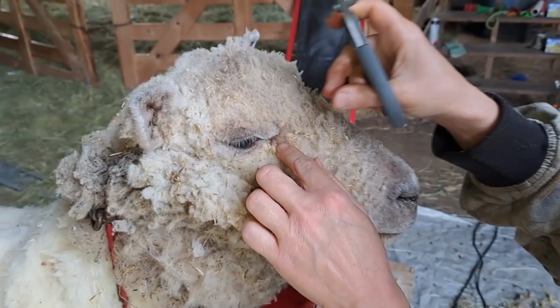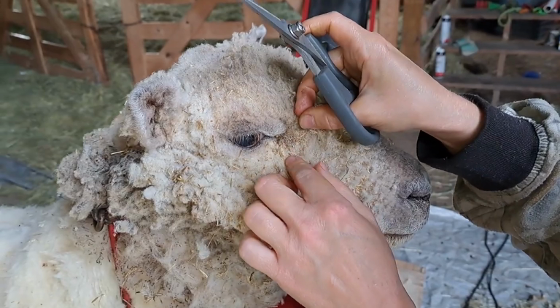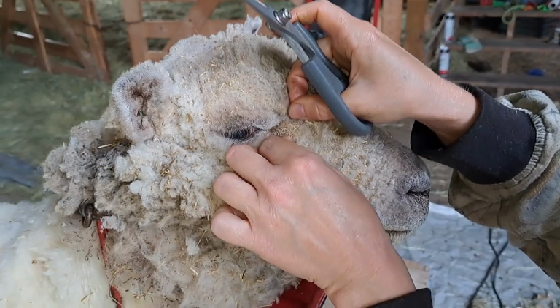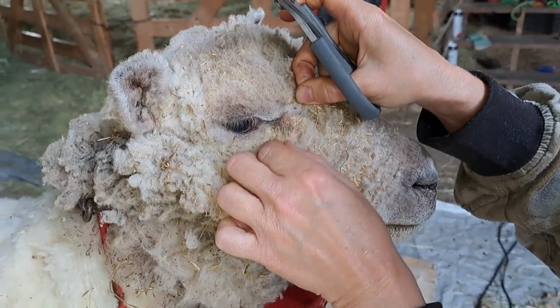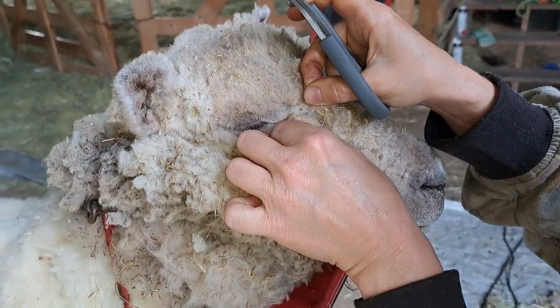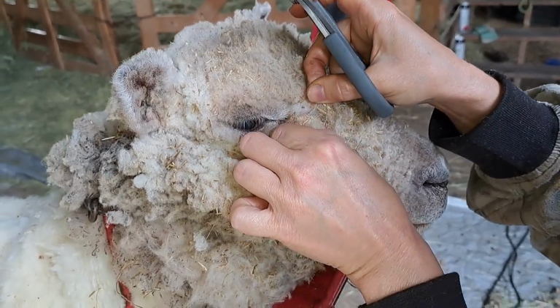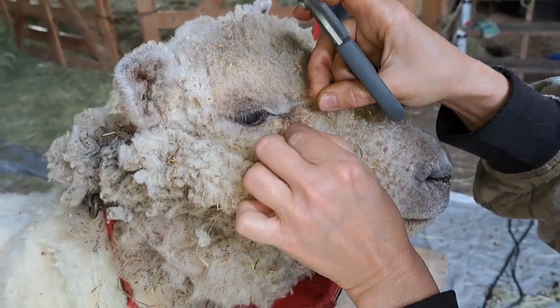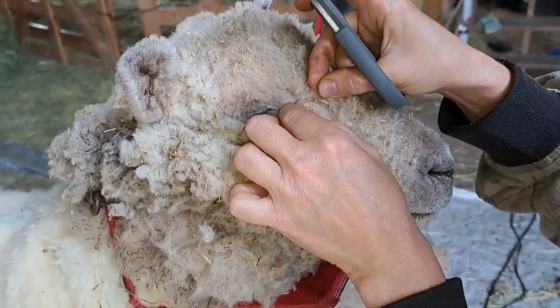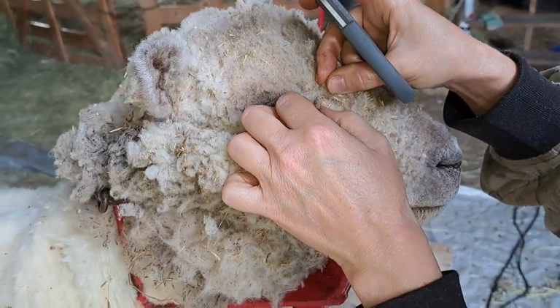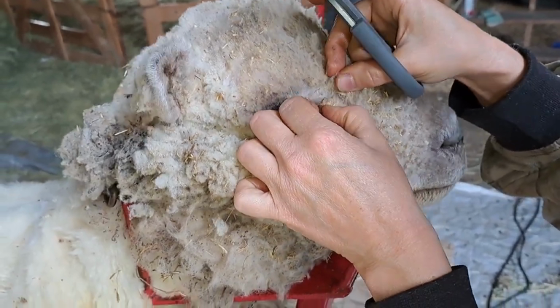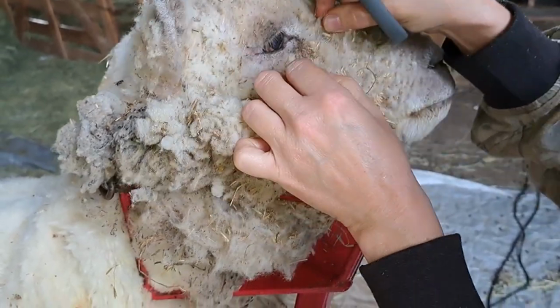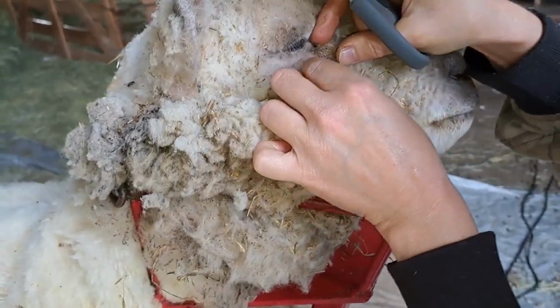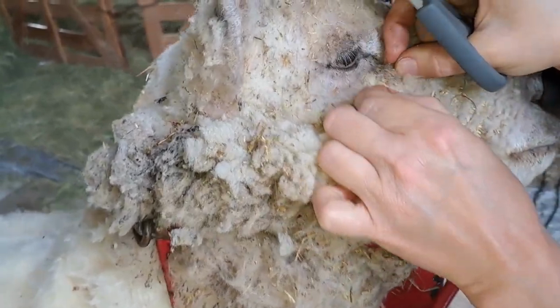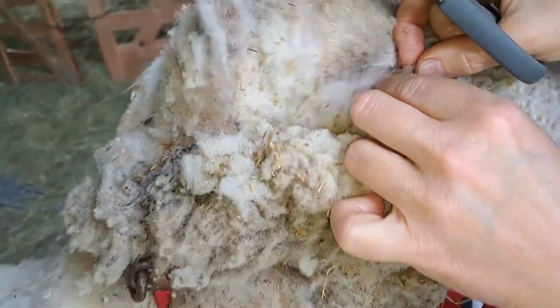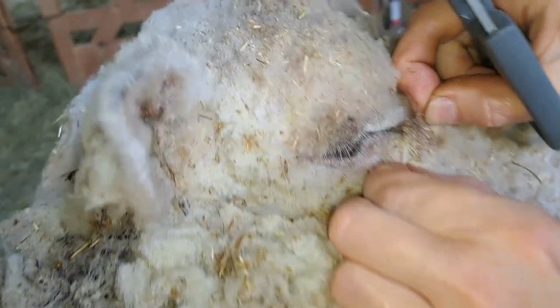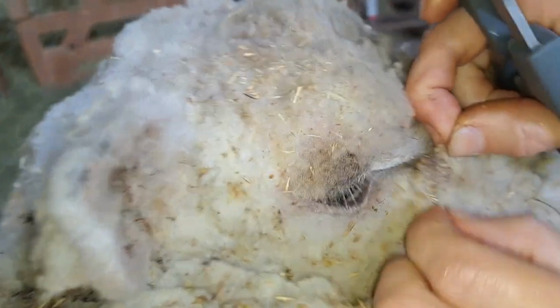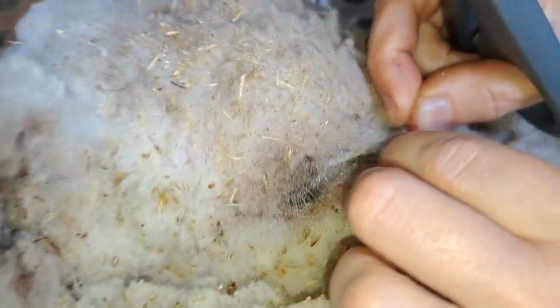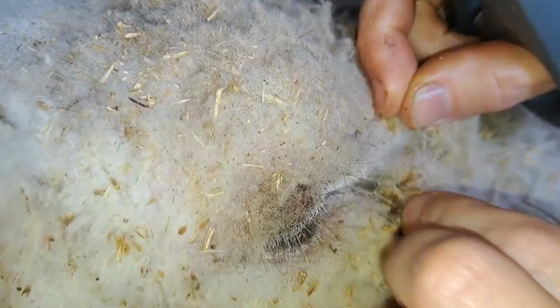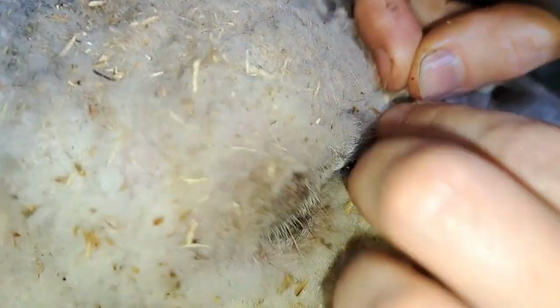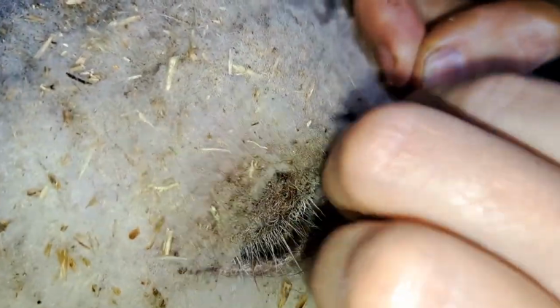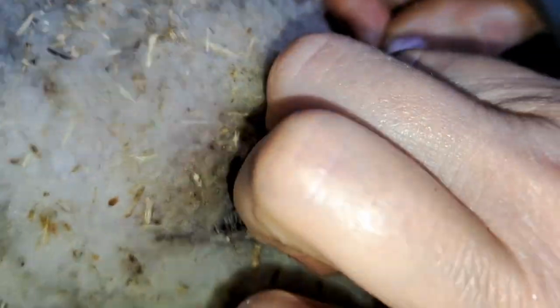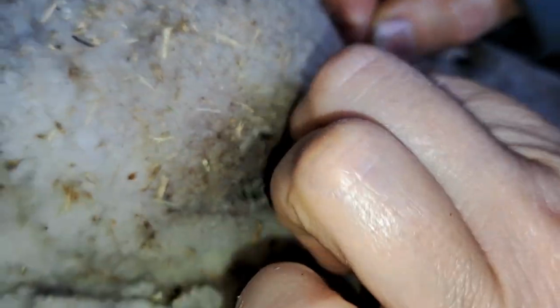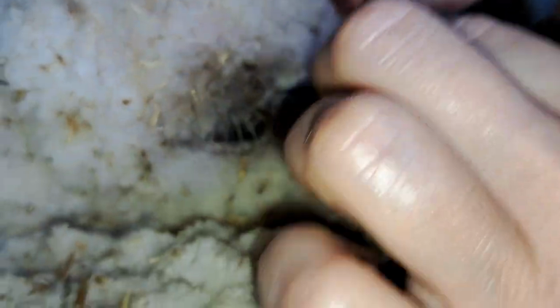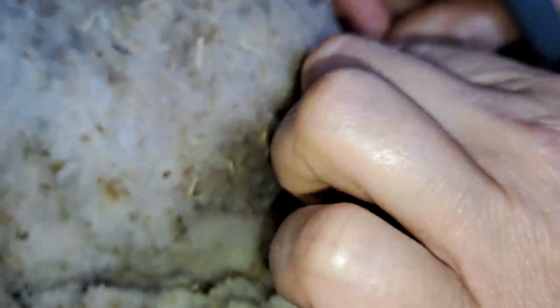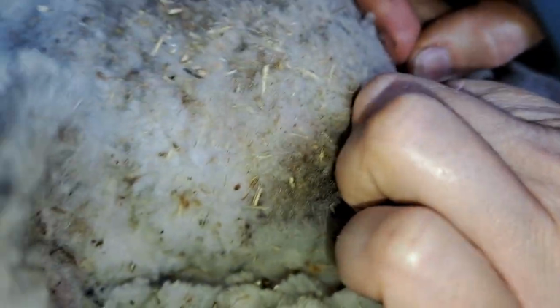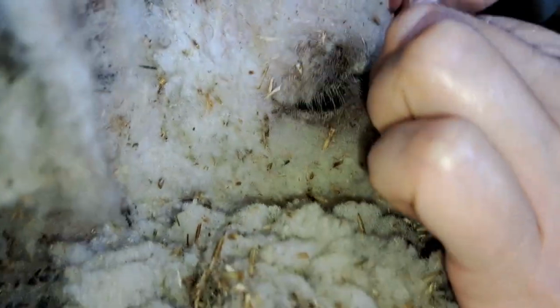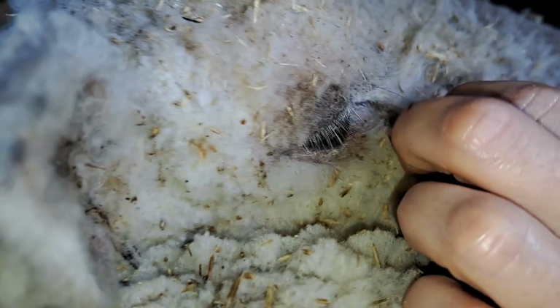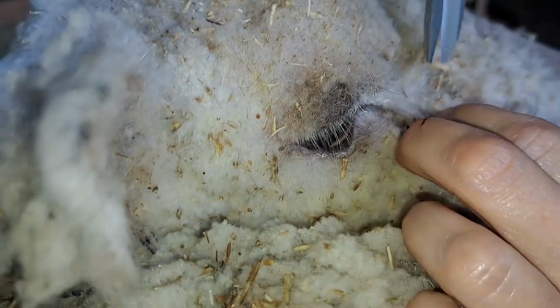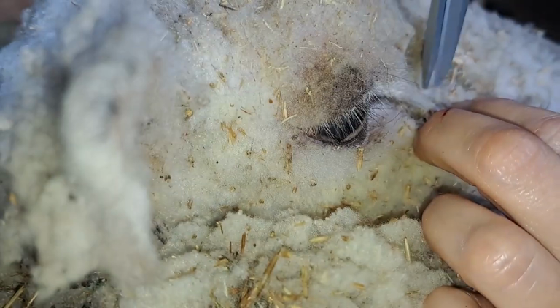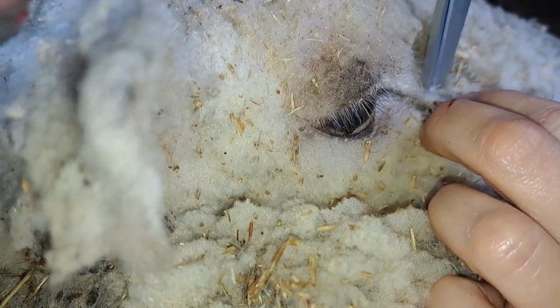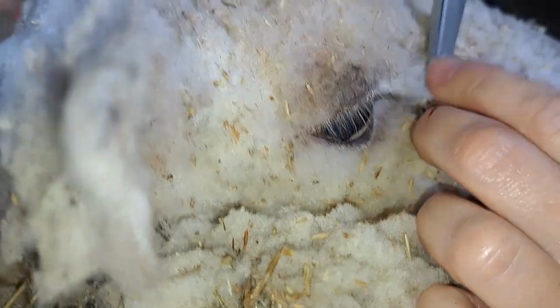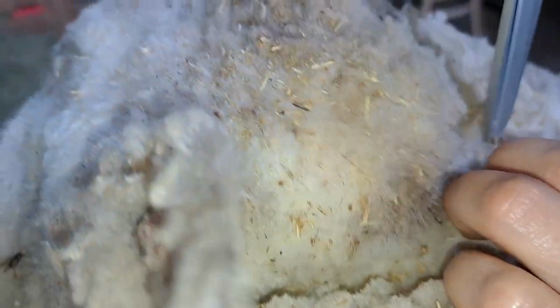Next up is Moe, and he is a 13-year-old baby doll wether. His tear duct is clogged, but it is not as severe as Bonnie's — I would say it is more woolly and less crusty.